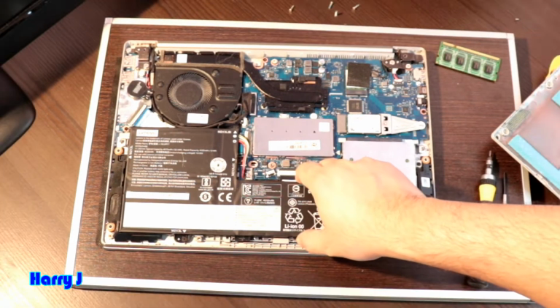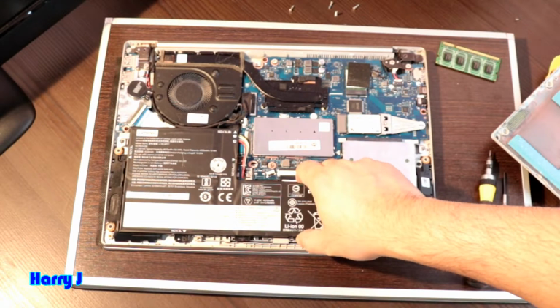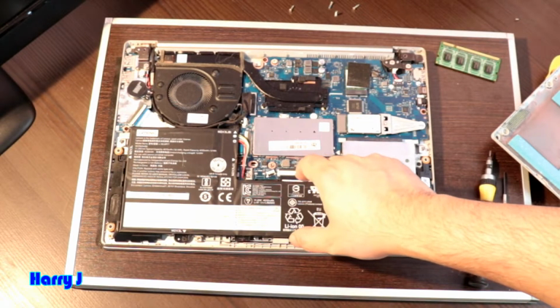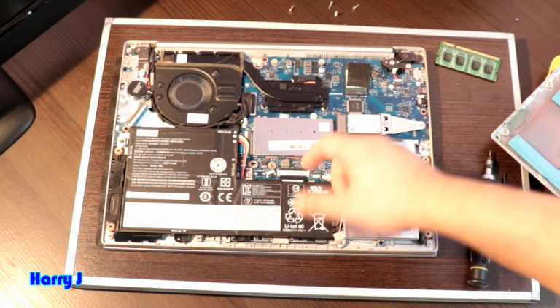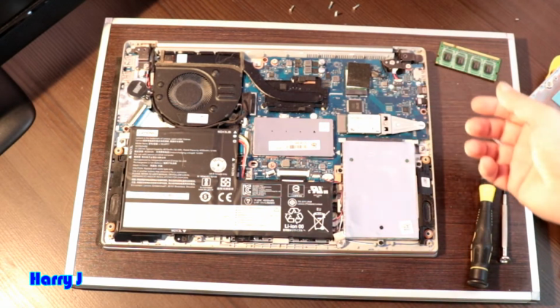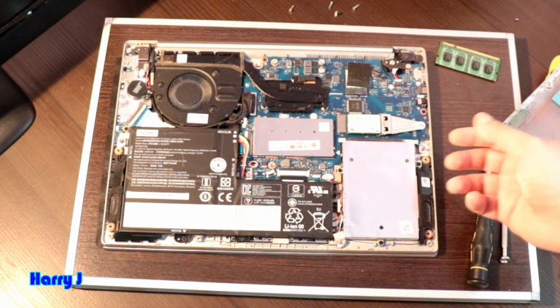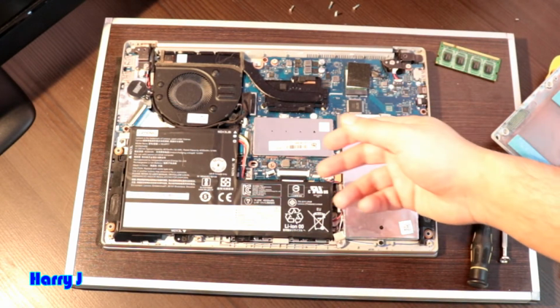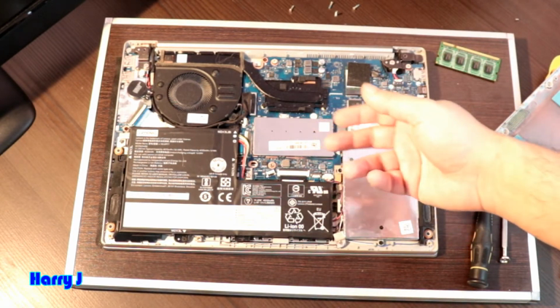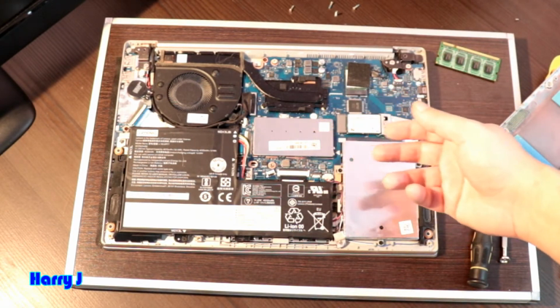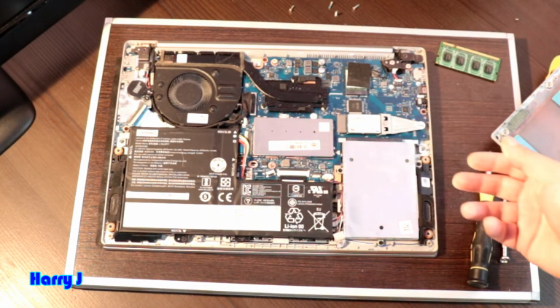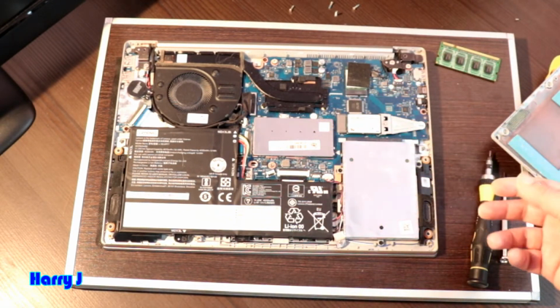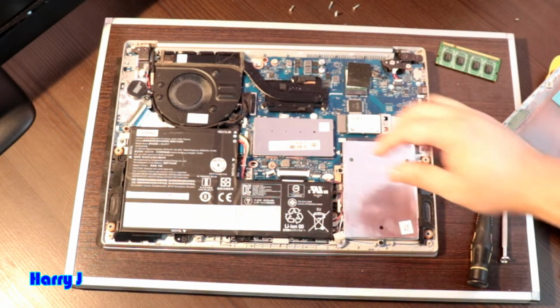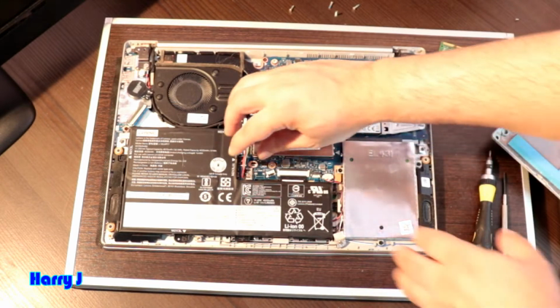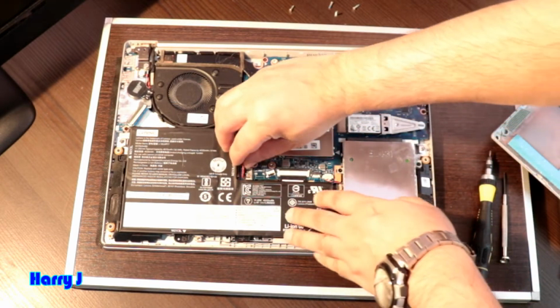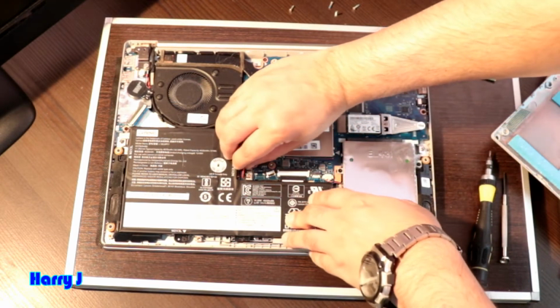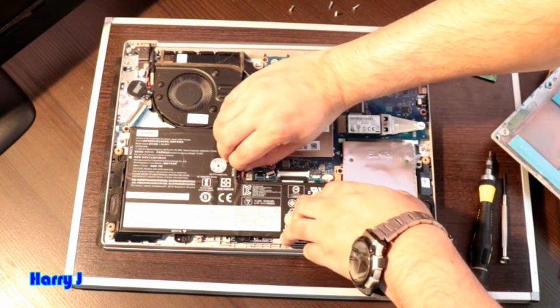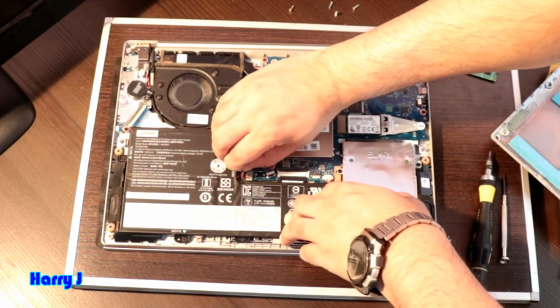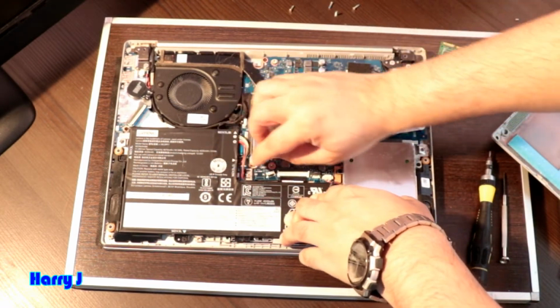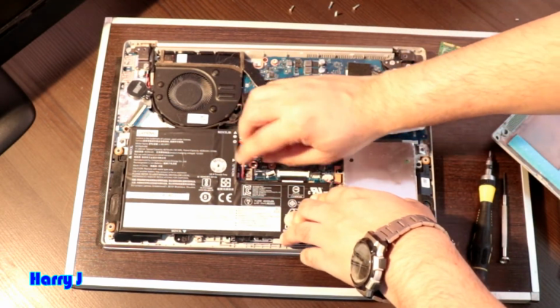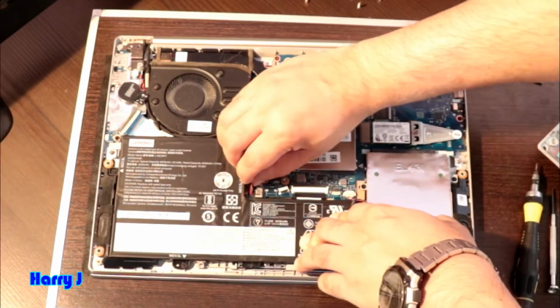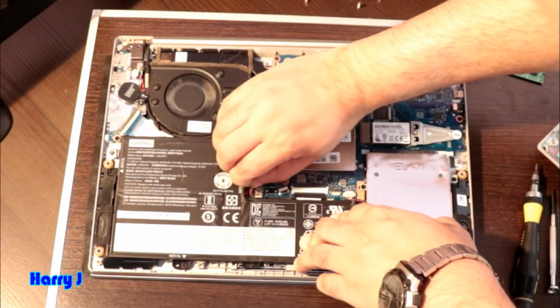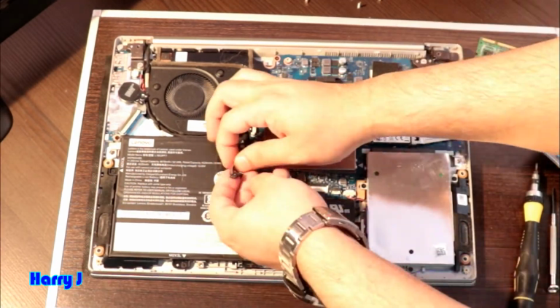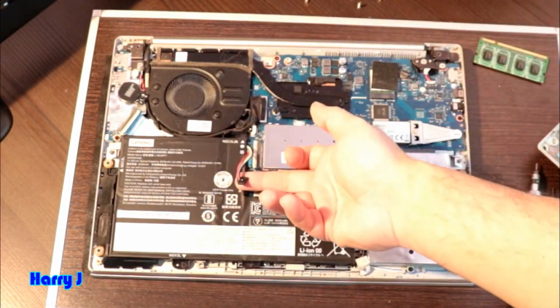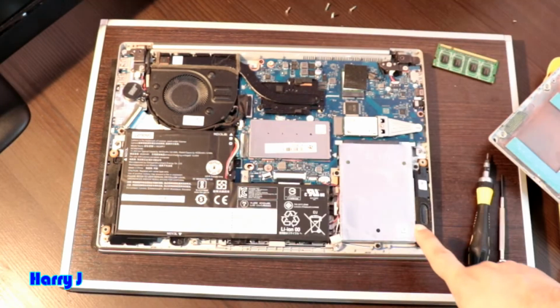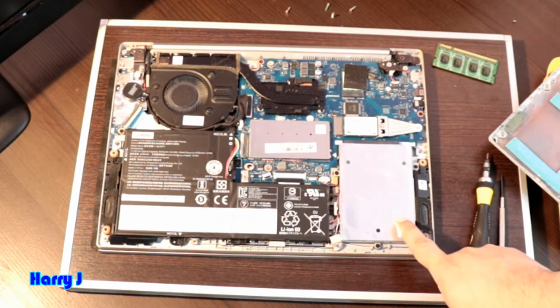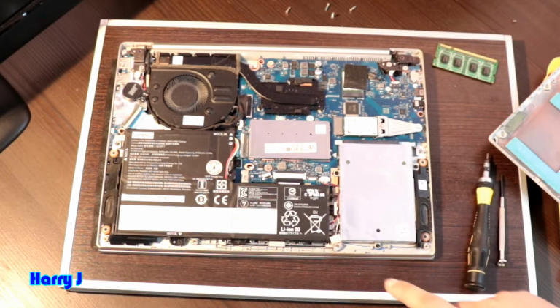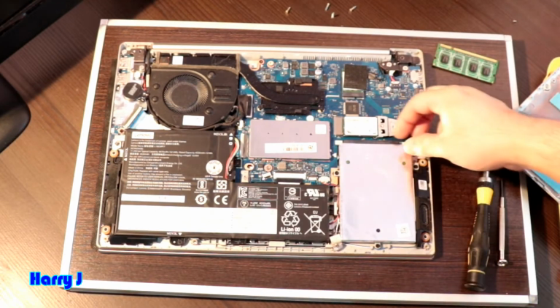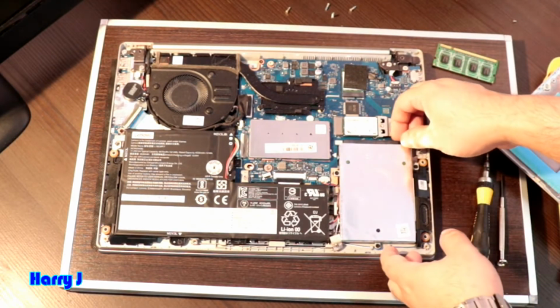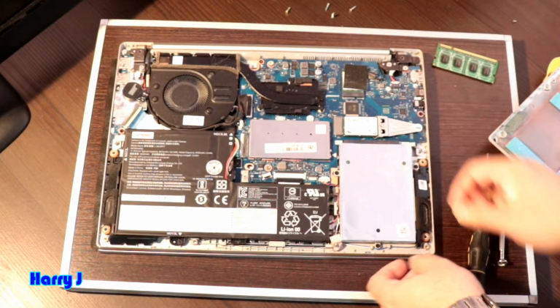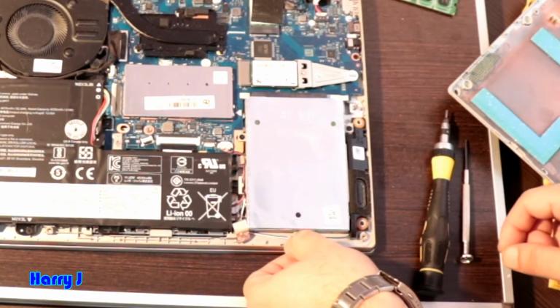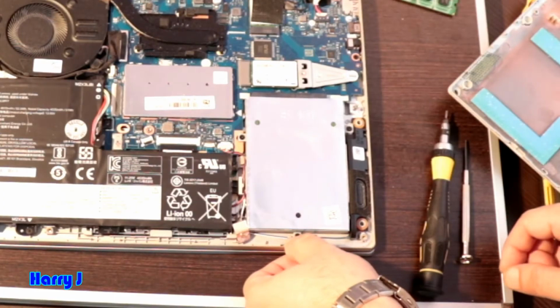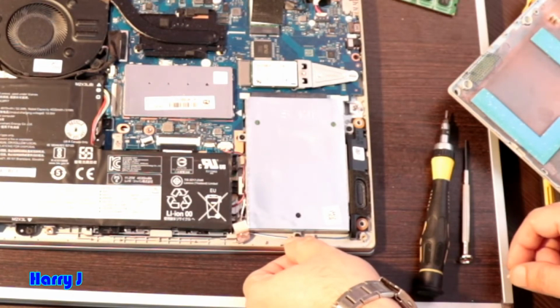In some cases some people take out the whole battery — I'm not going to take the whole battery out, I will only disconnect the port of the battery. Now I can take out the main hard drive. Here we have some screws.